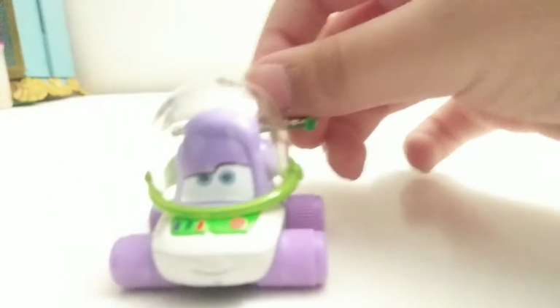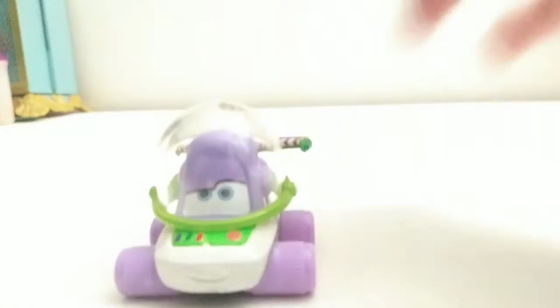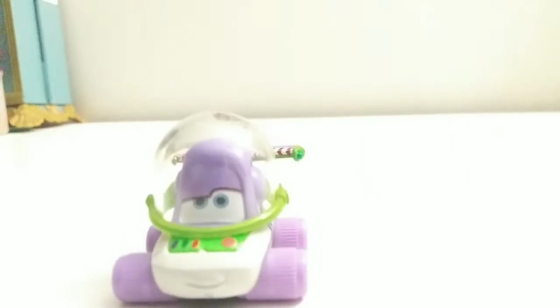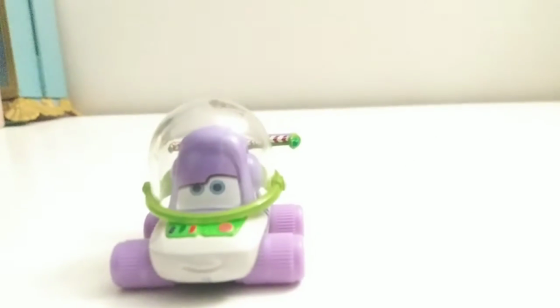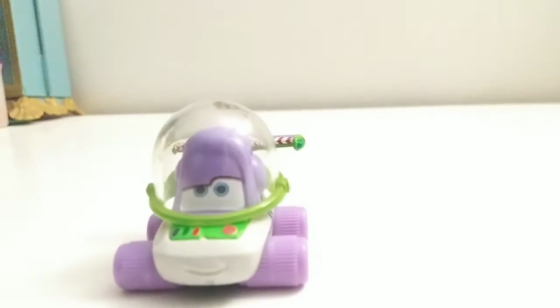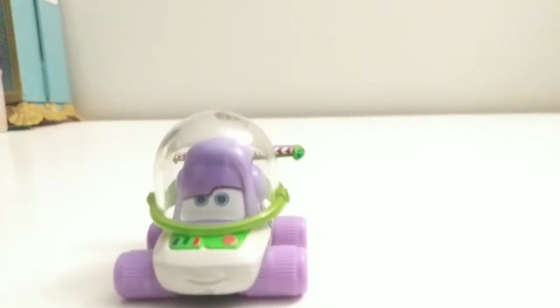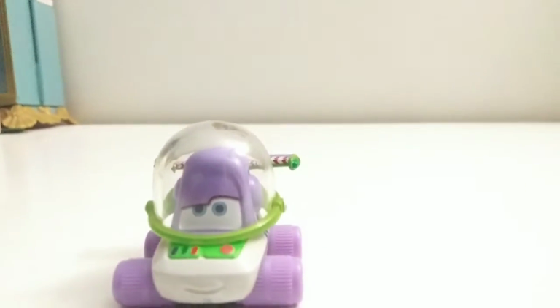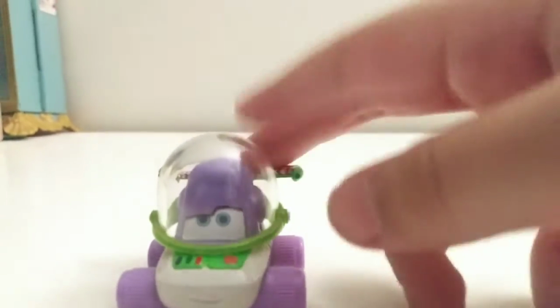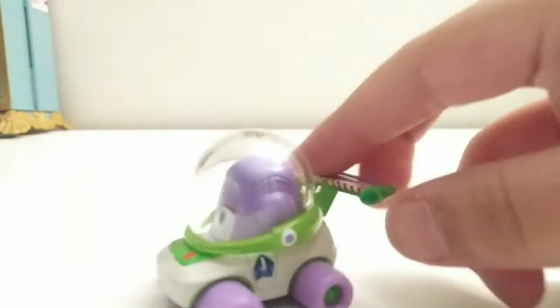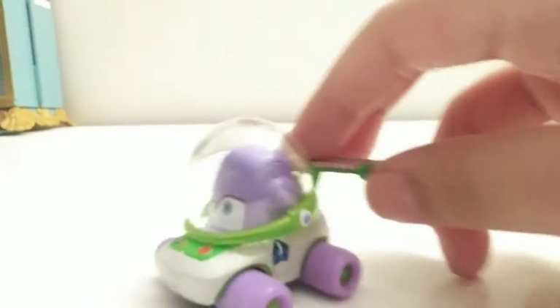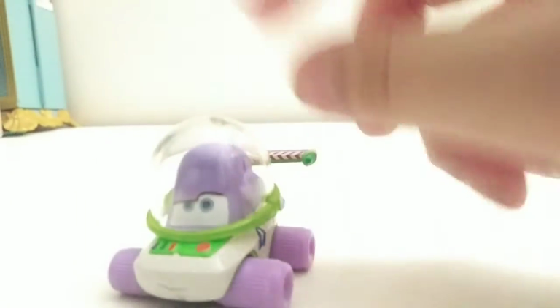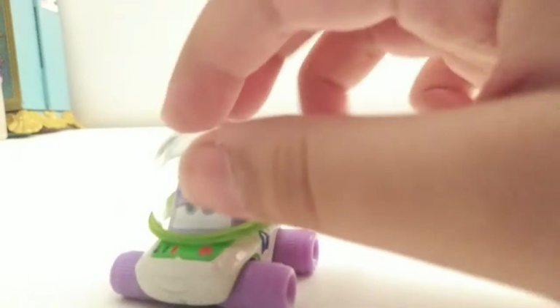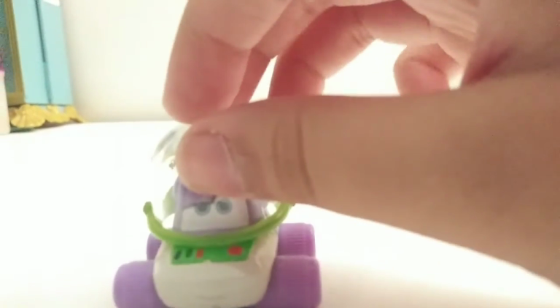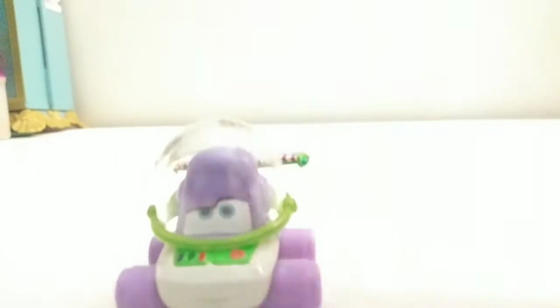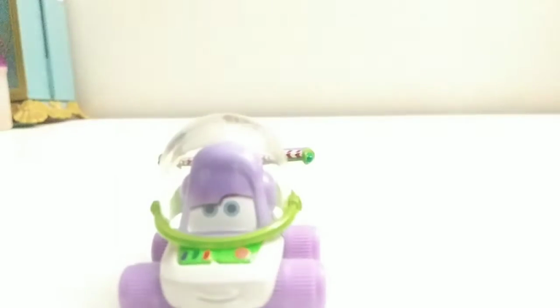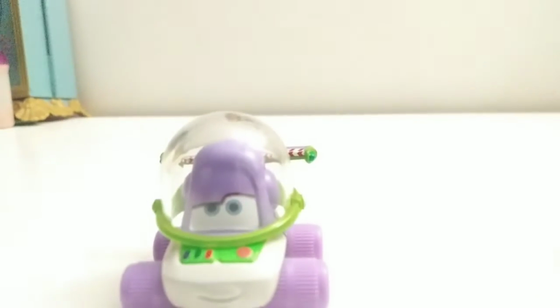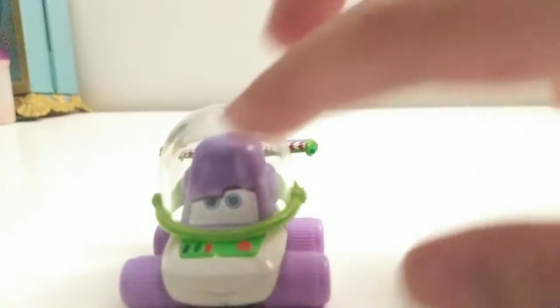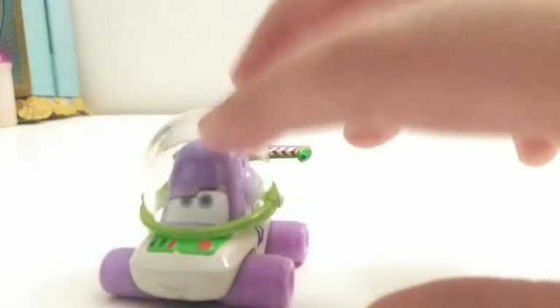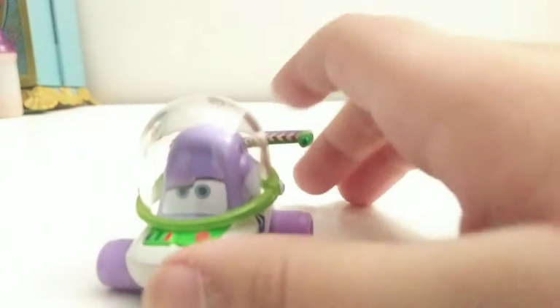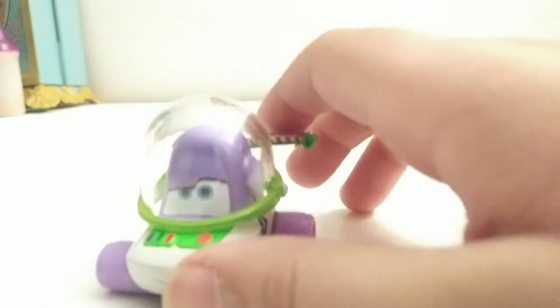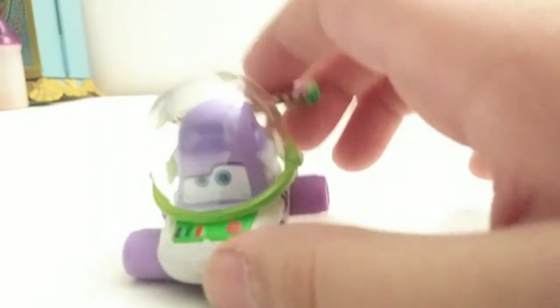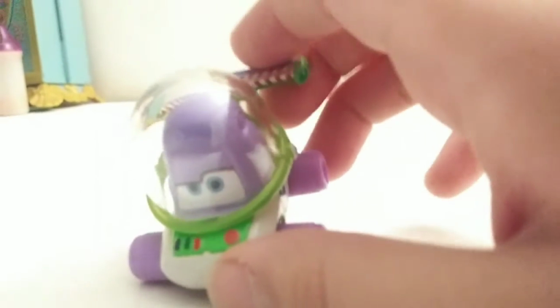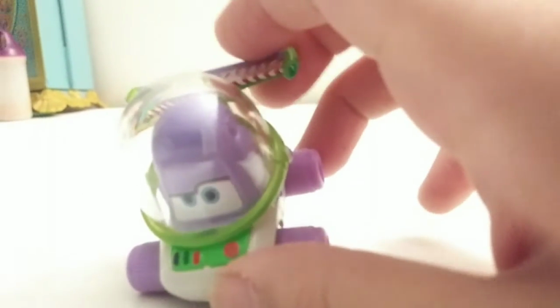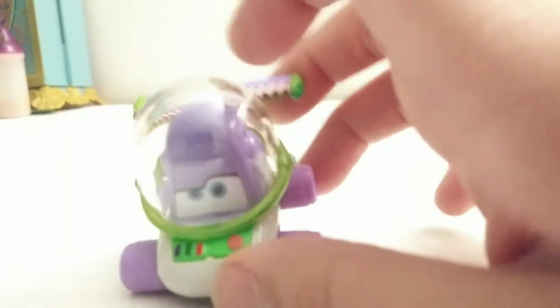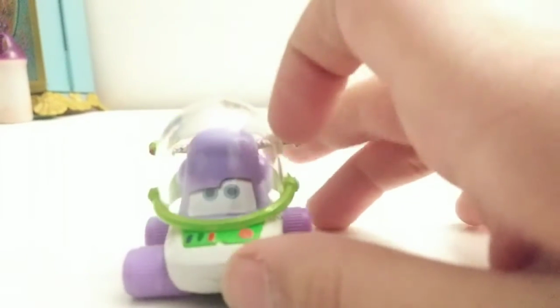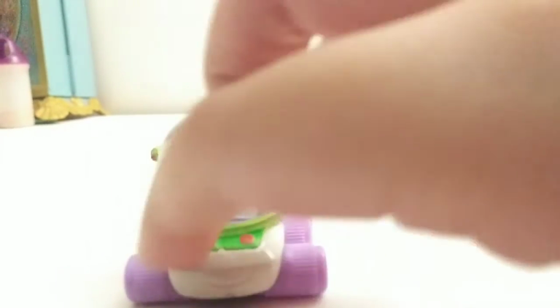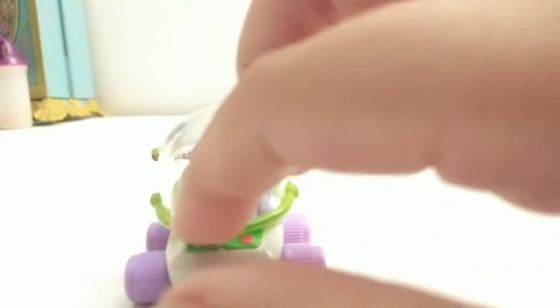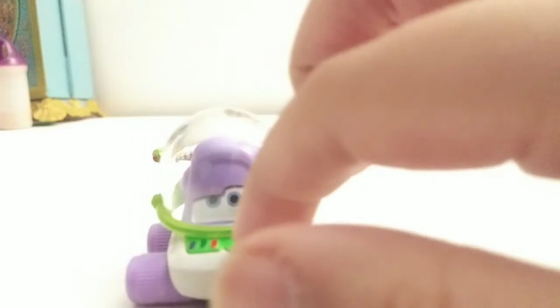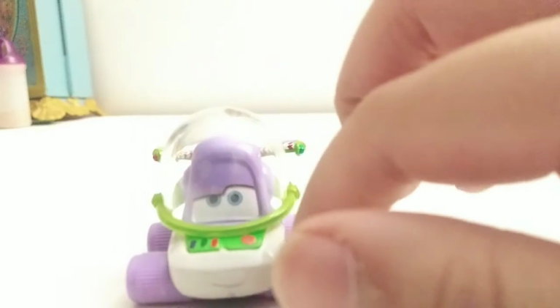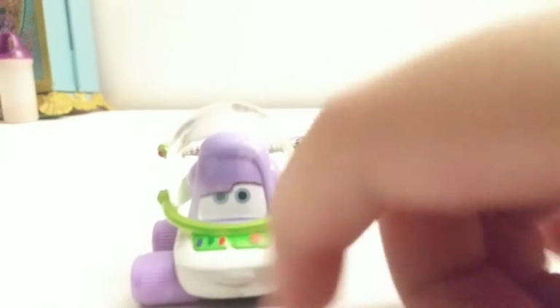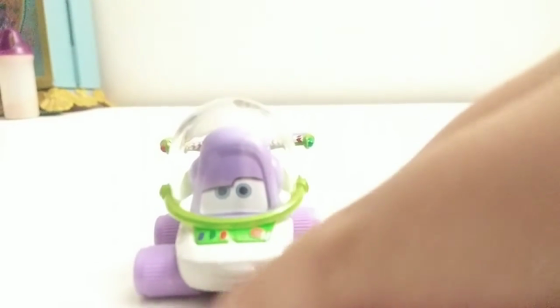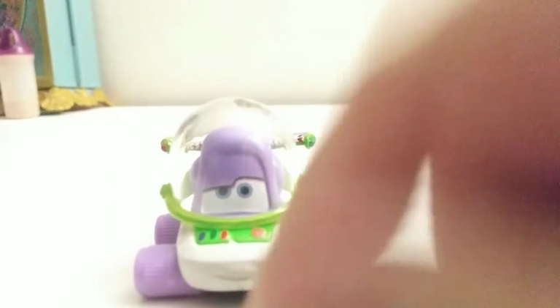He's got a smile, he's got his helmet, and here he's got his buttons for this thing.